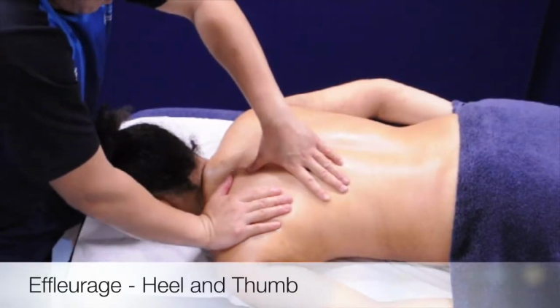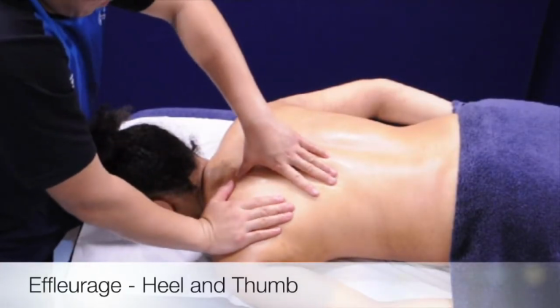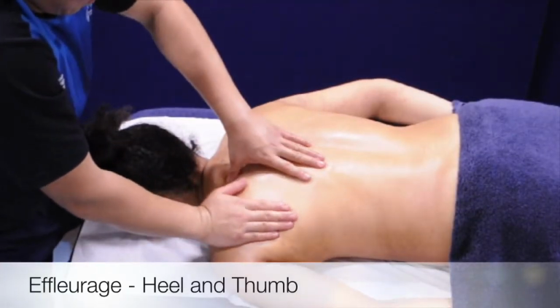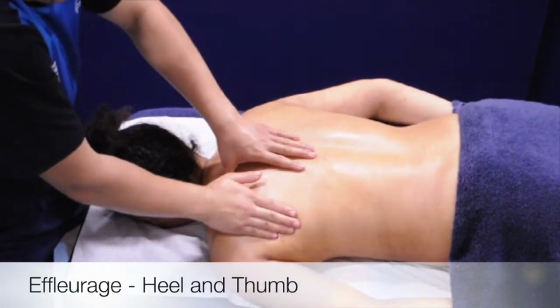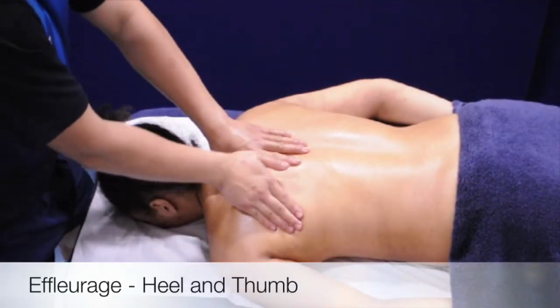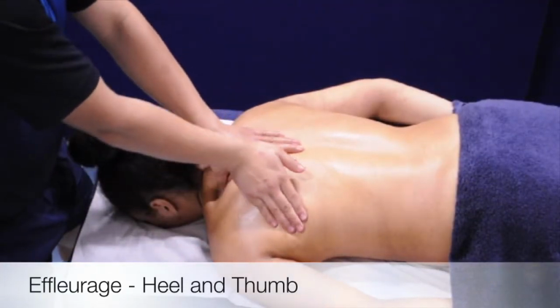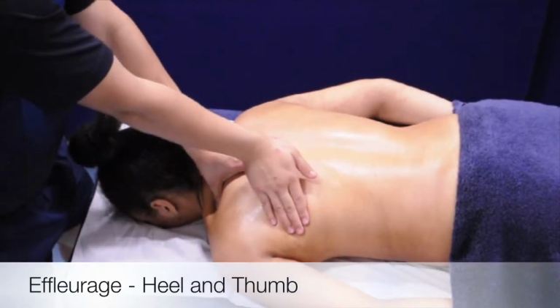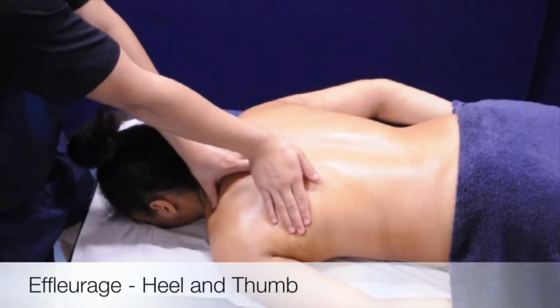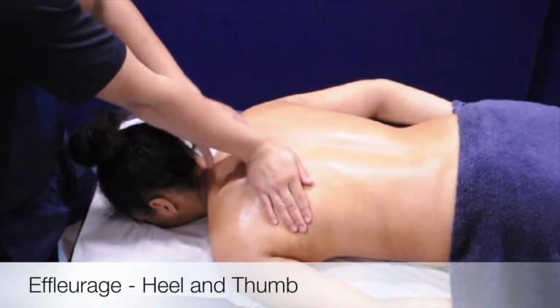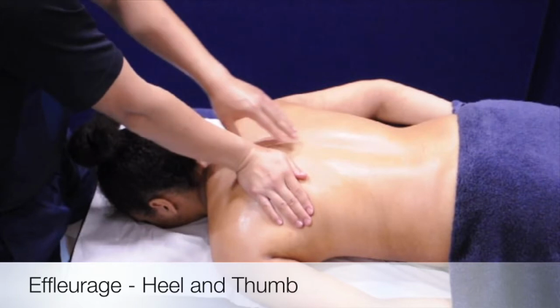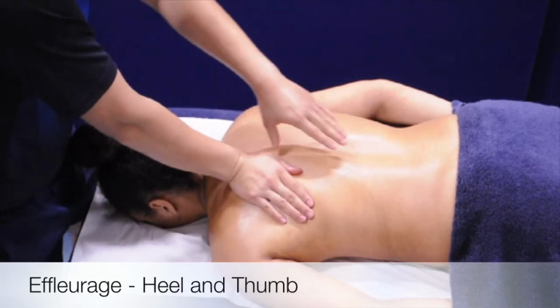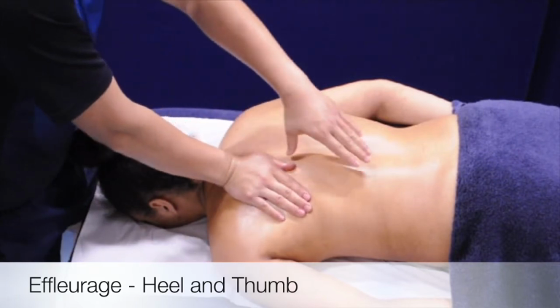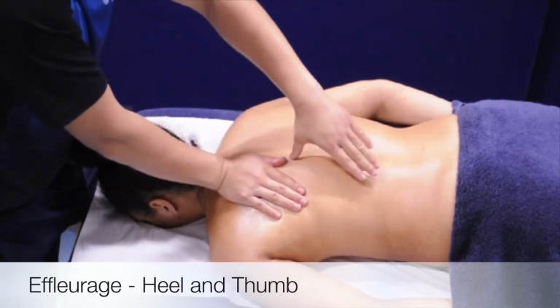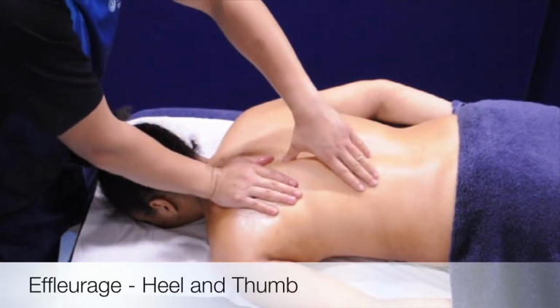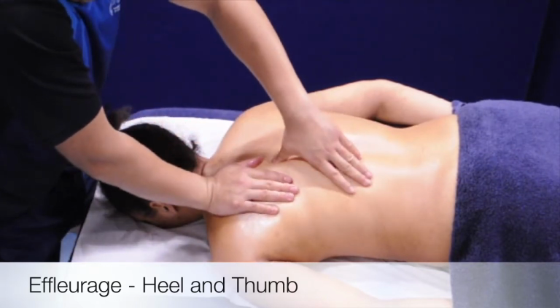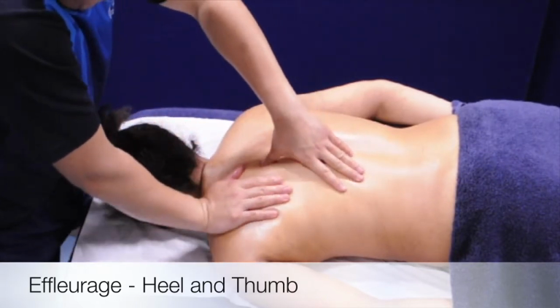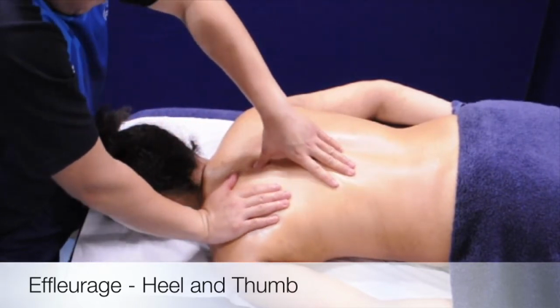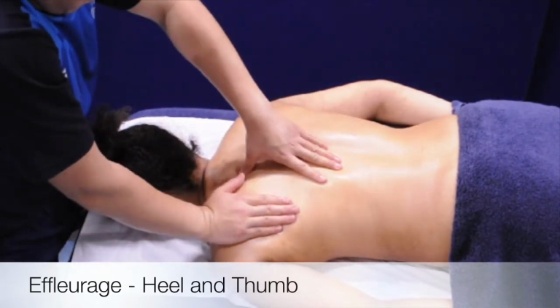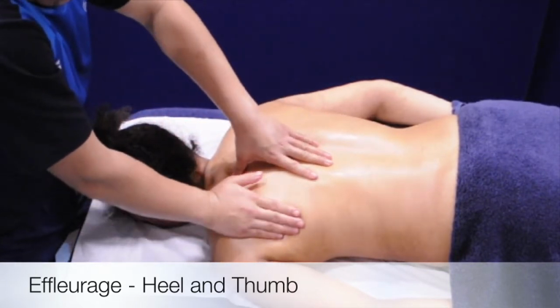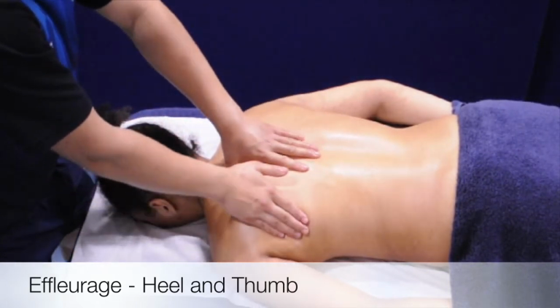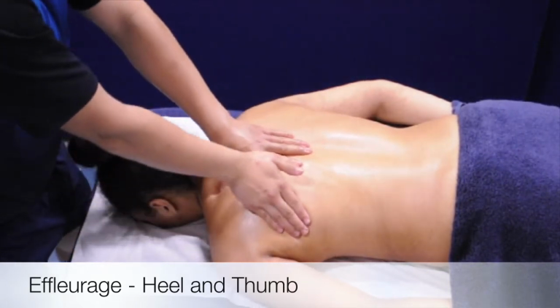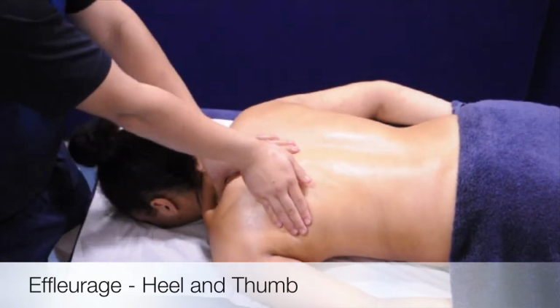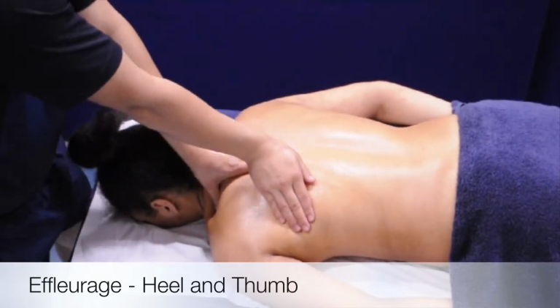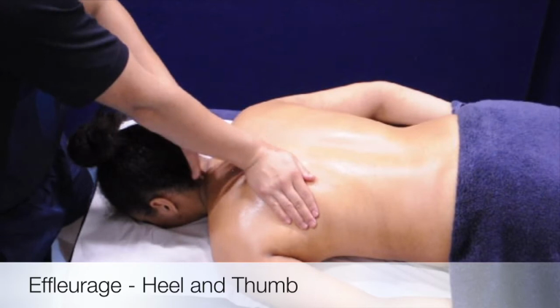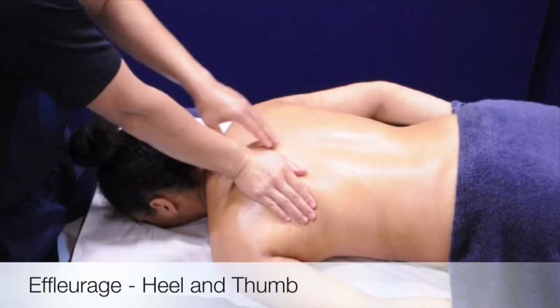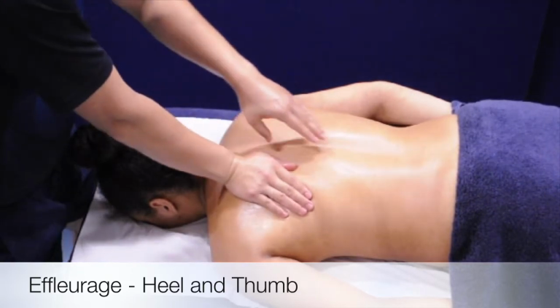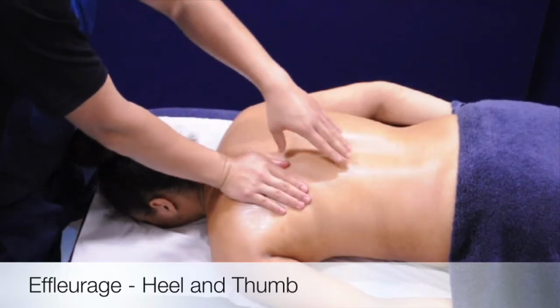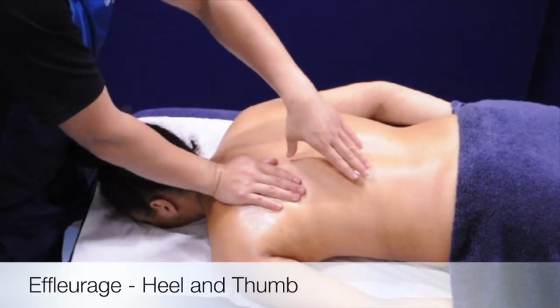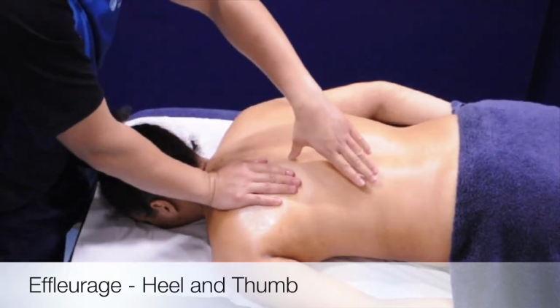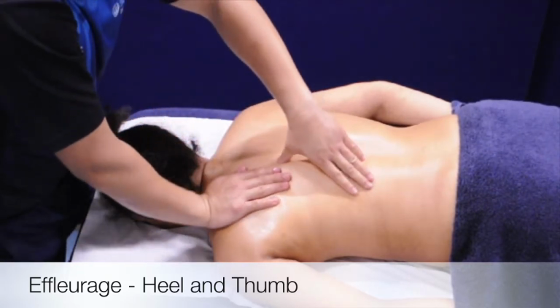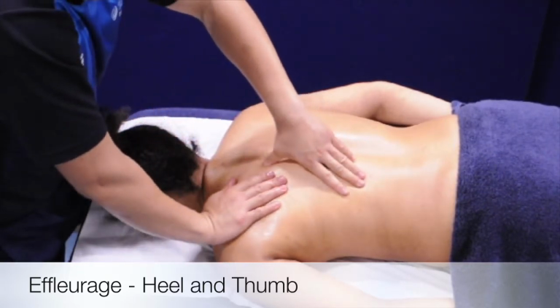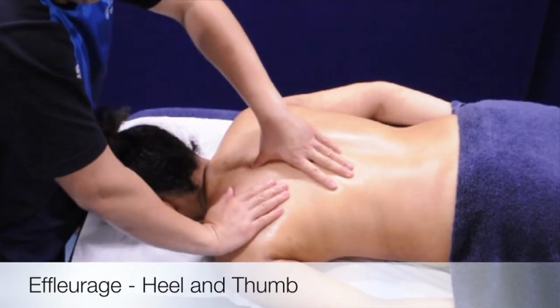This is the heel and thumb technique. It is an FLOR stroke that can be used at the shoulders. For this technique you will need to be in the squat position, with the therapist stood at the head of the client.